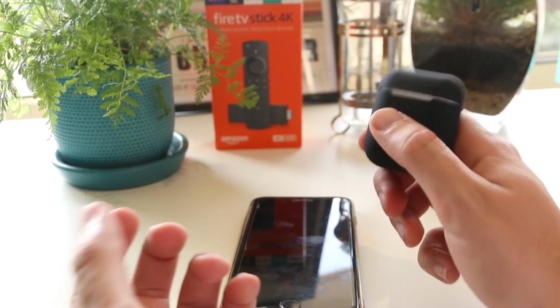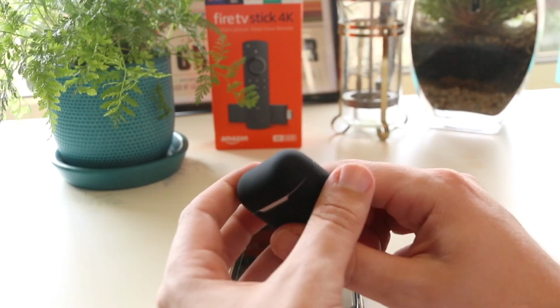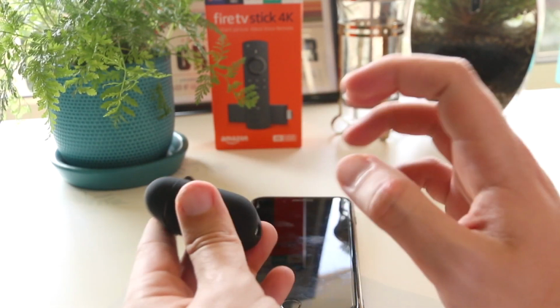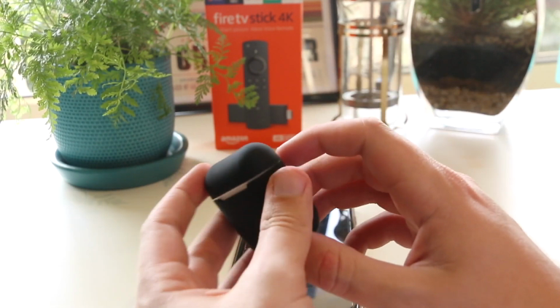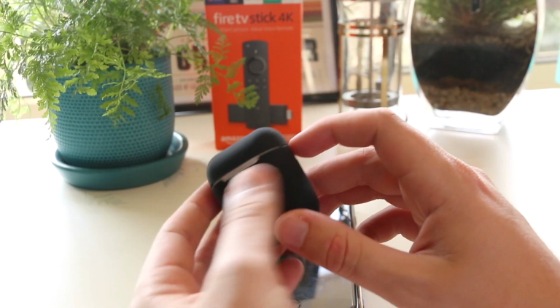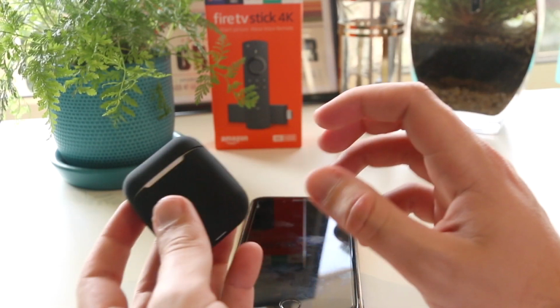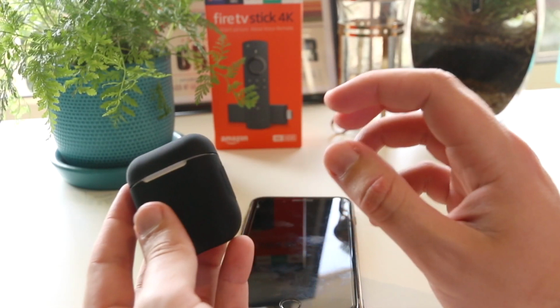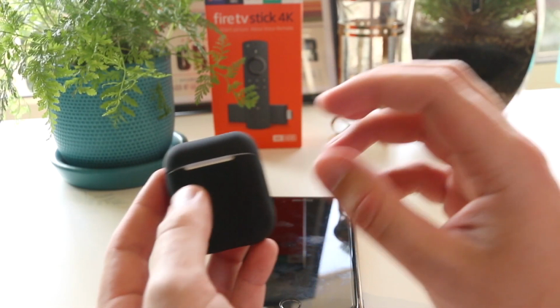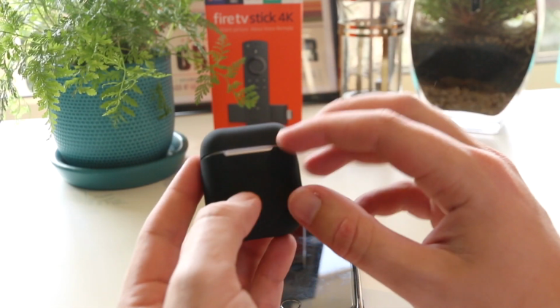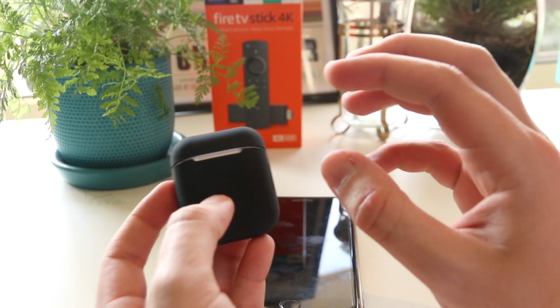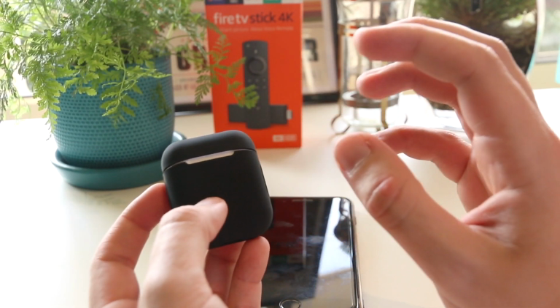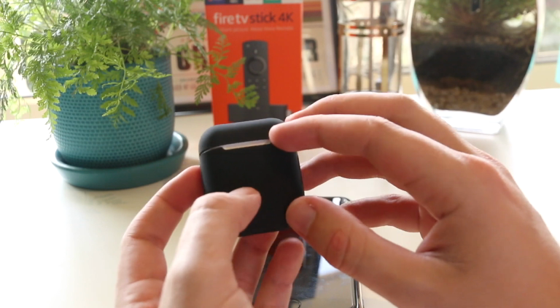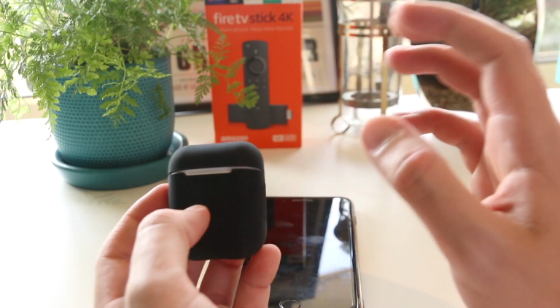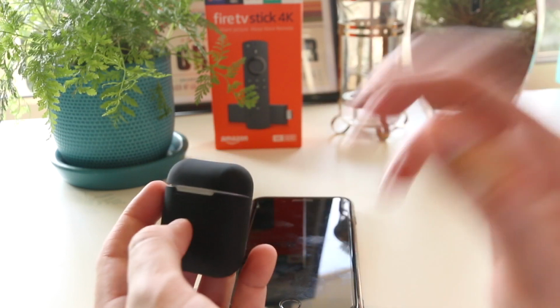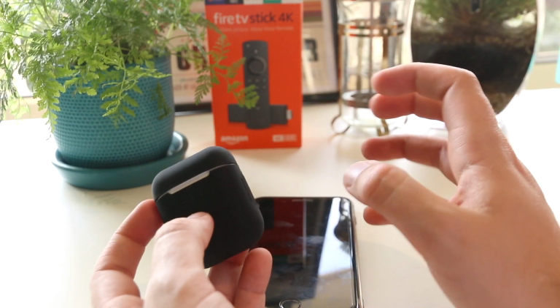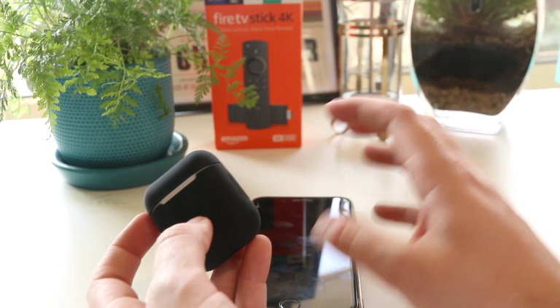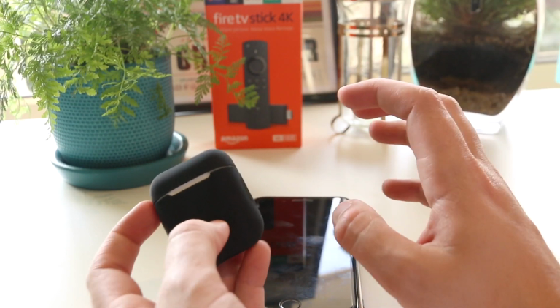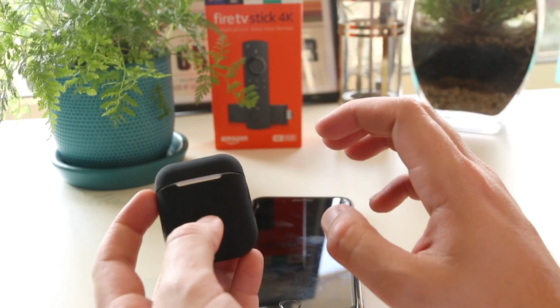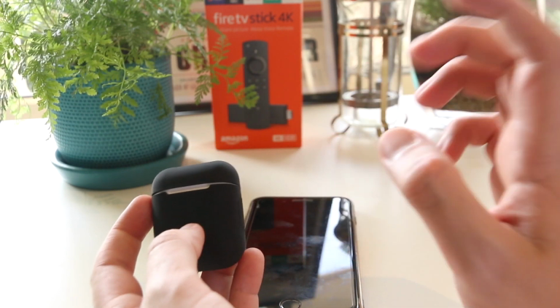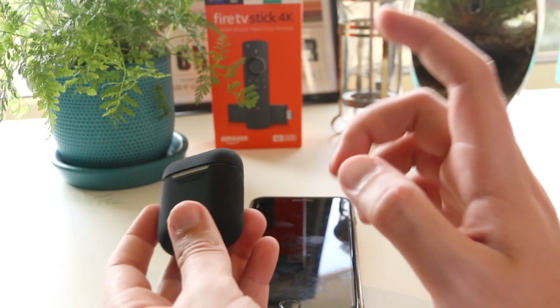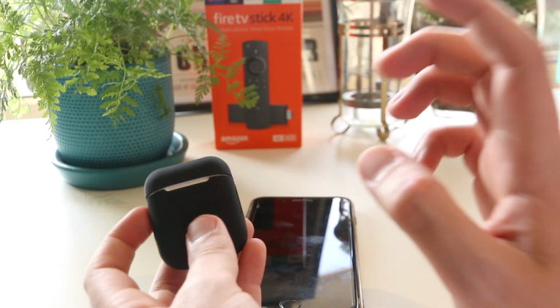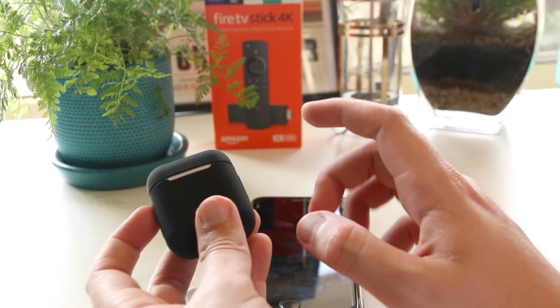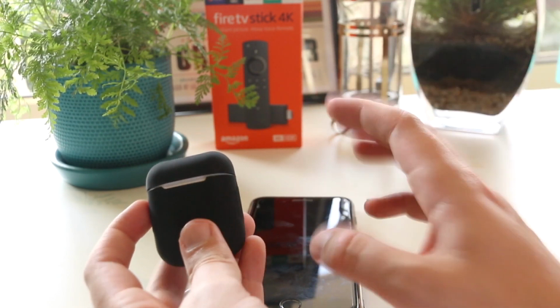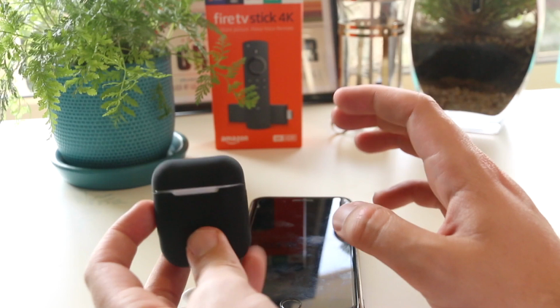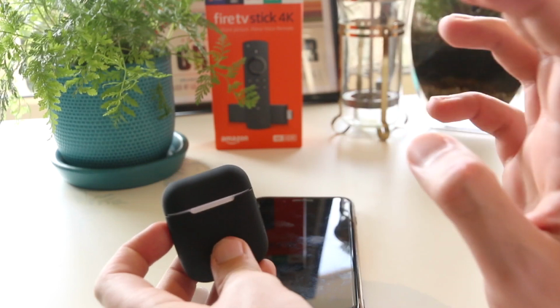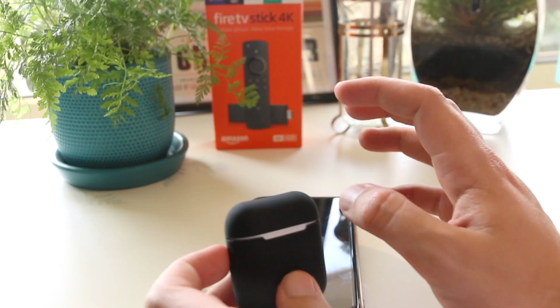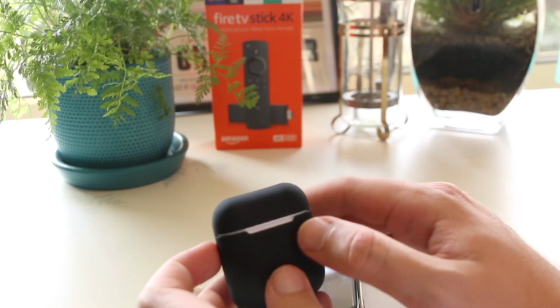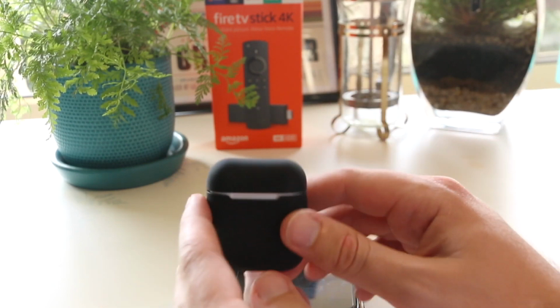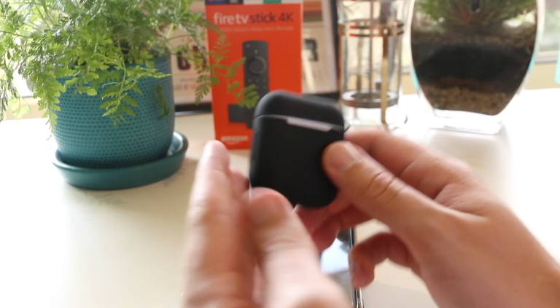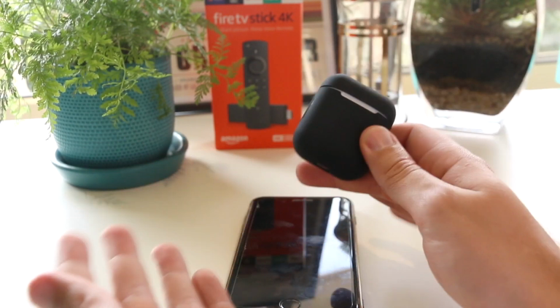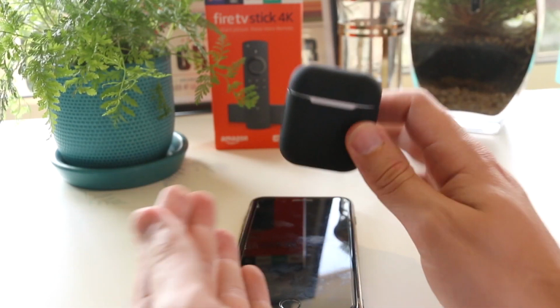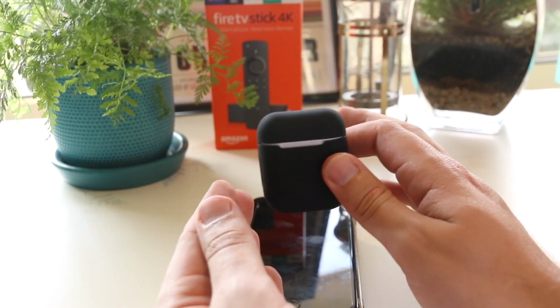So there you have it — that's my quick video on how you can check the serial number on your AirPods. If this video has been helpful, please smash the like and subscribe button, and as always, thanks for watching. I'll see you all in the next one.